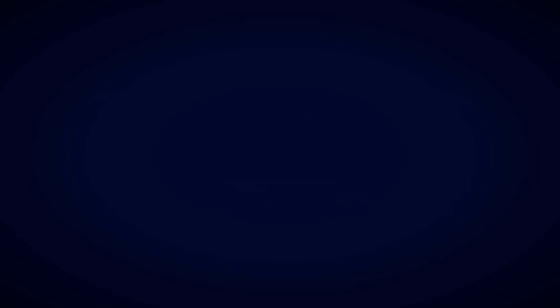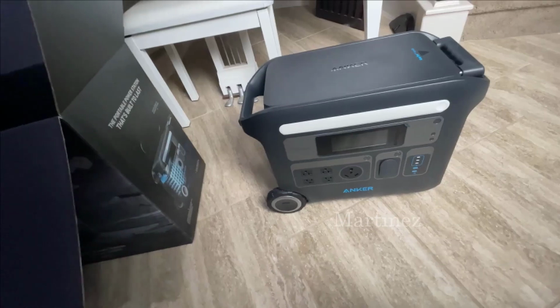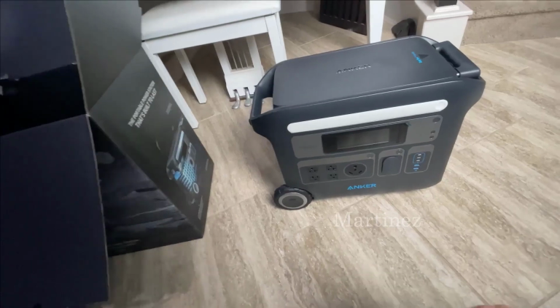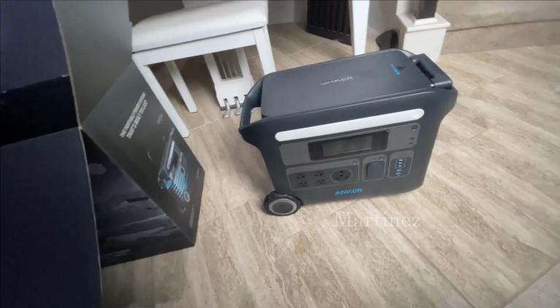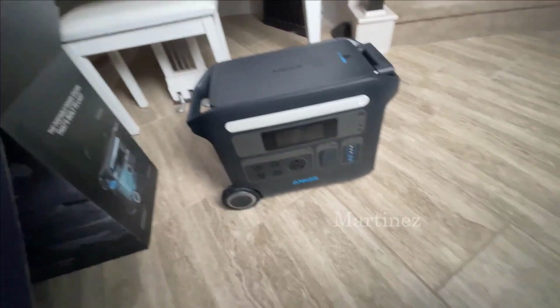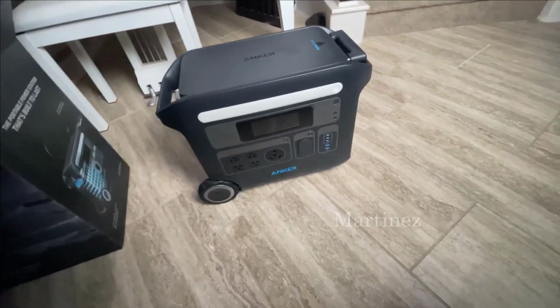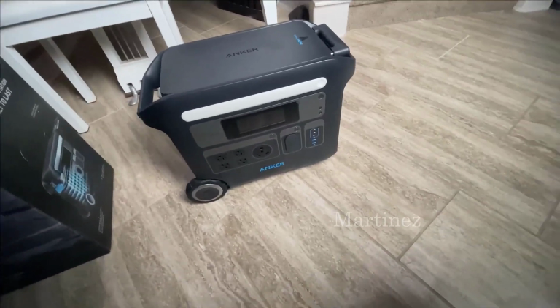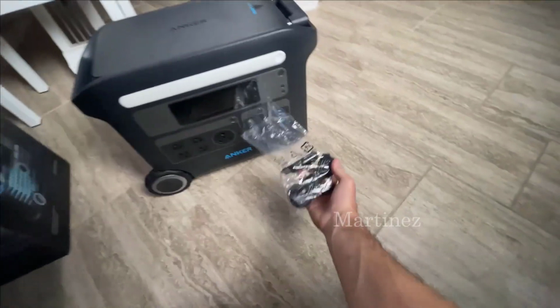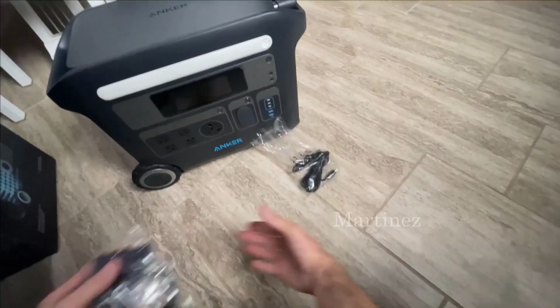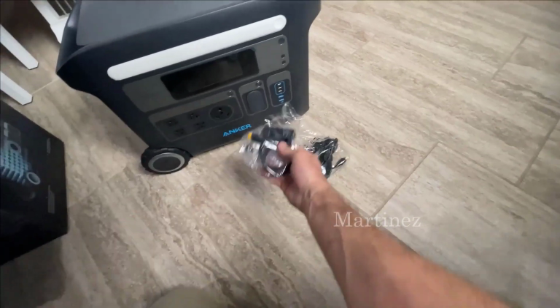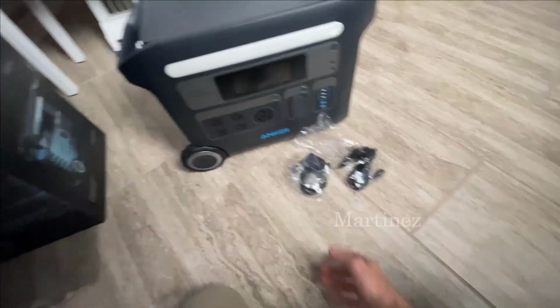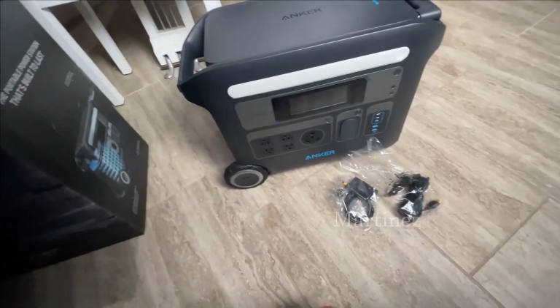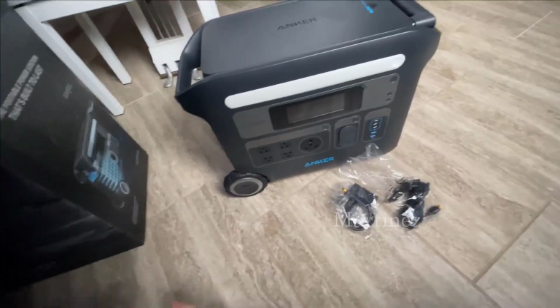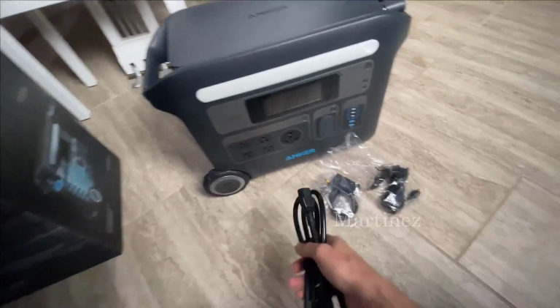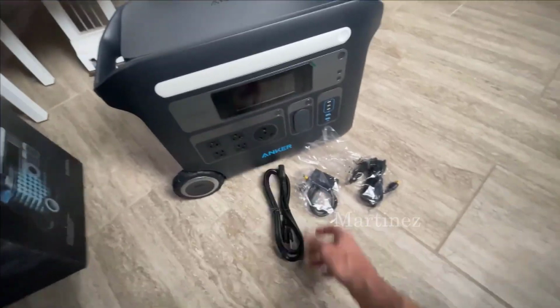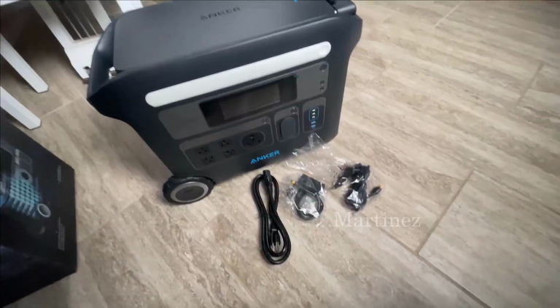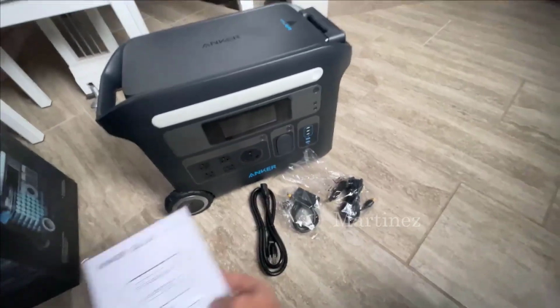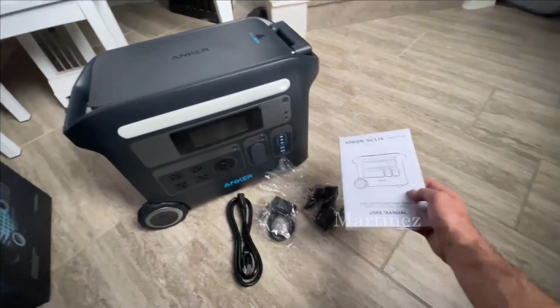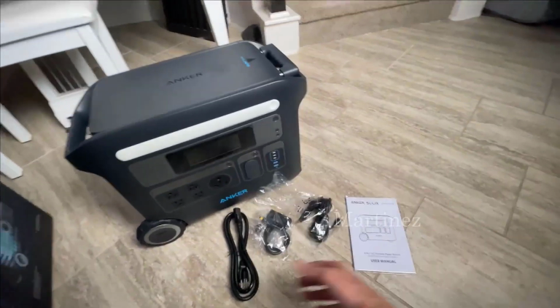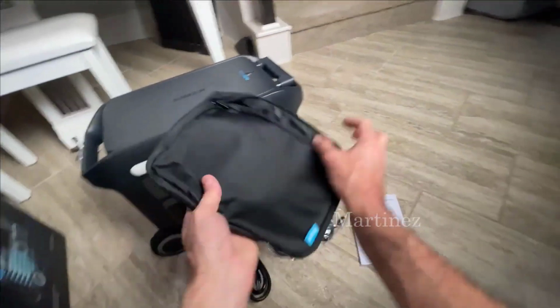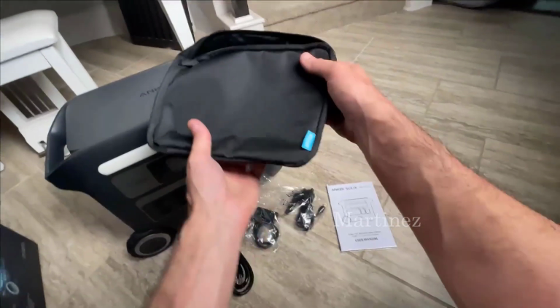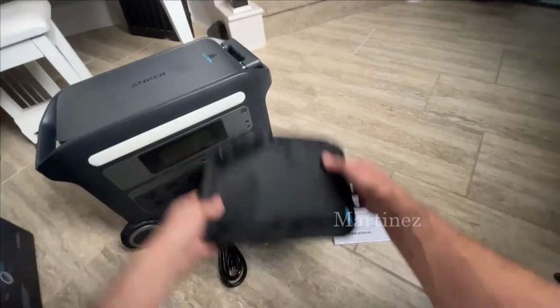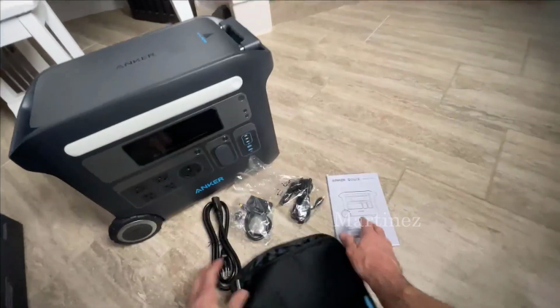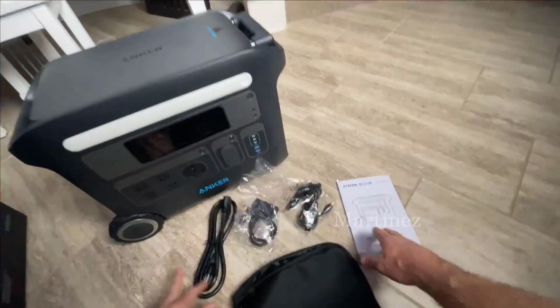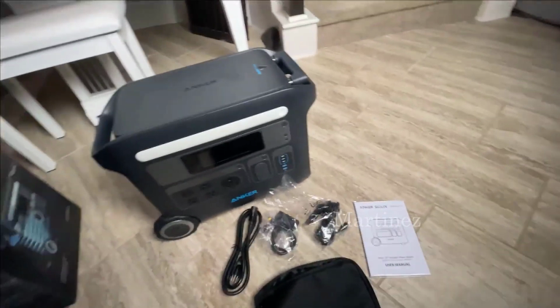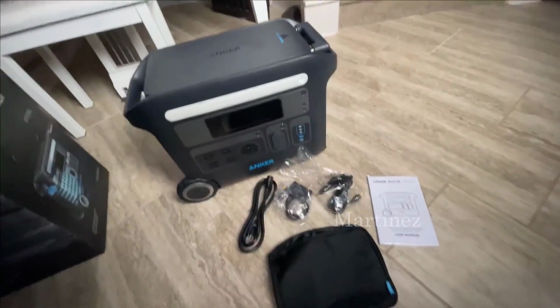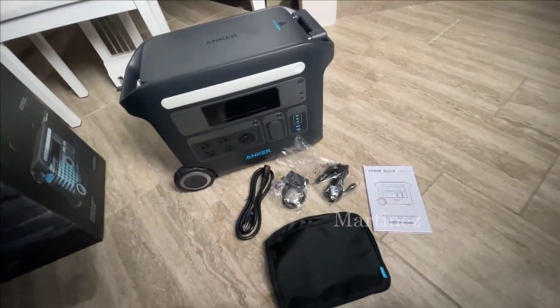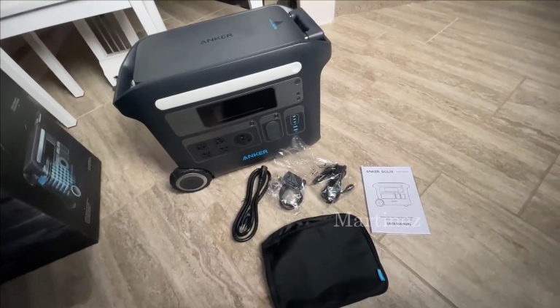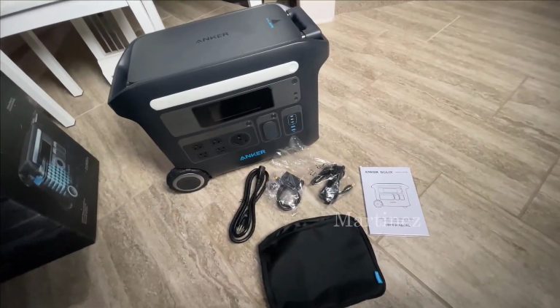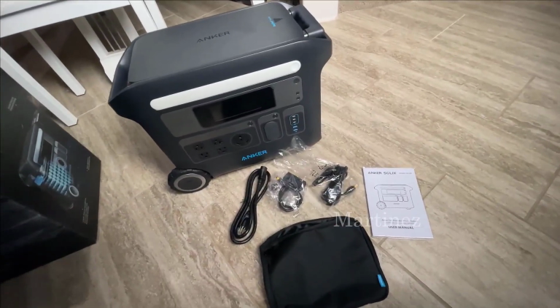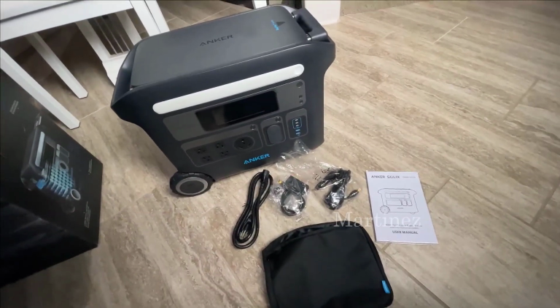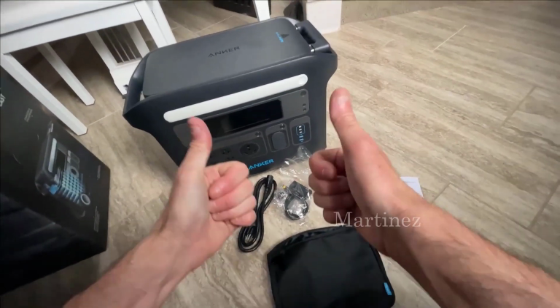Hey everyone, today I'm diving deep into something that's been a standout in my tech collection — the Anker SOLIX F2000, also known as the PowerHouse 767. If you have unanswered questions before buying one, you're in the right place.